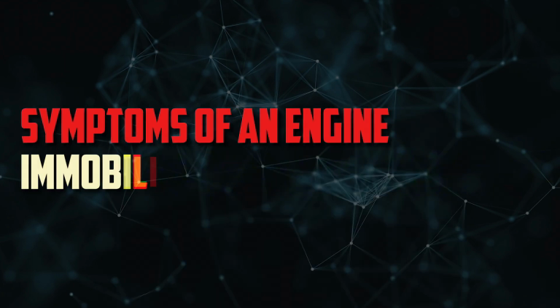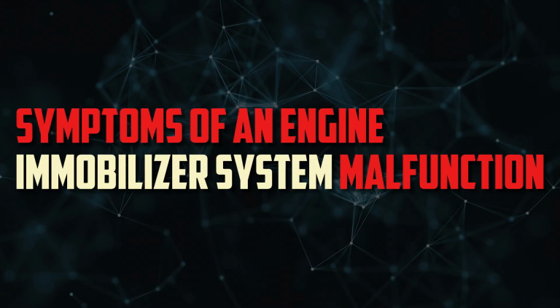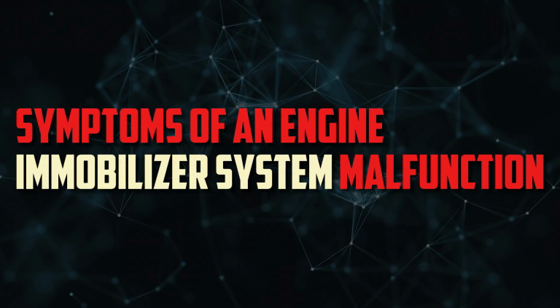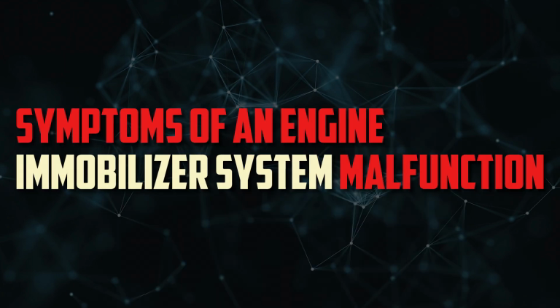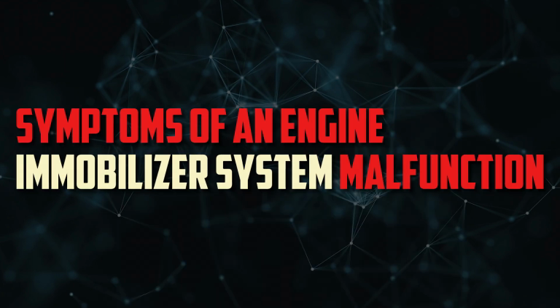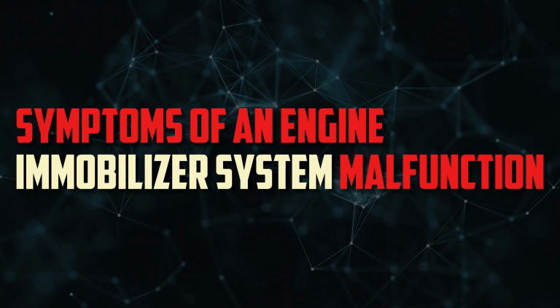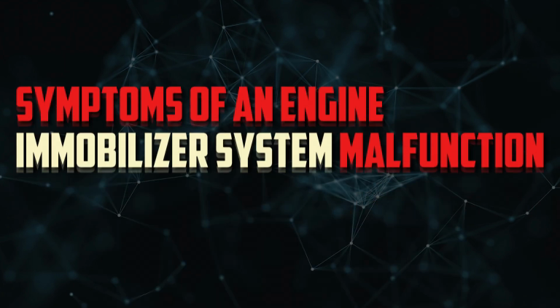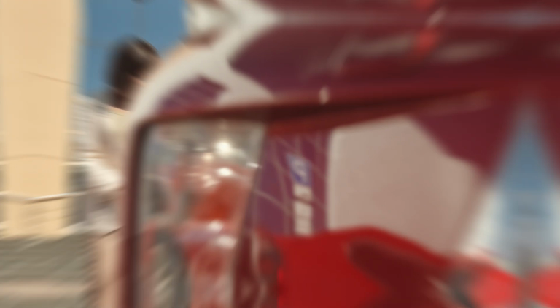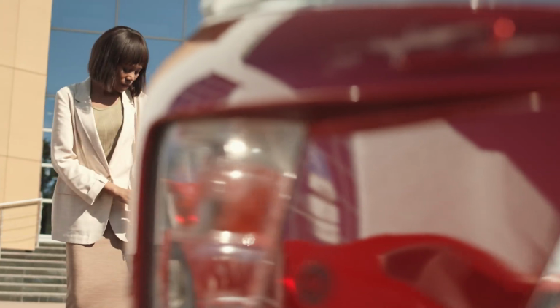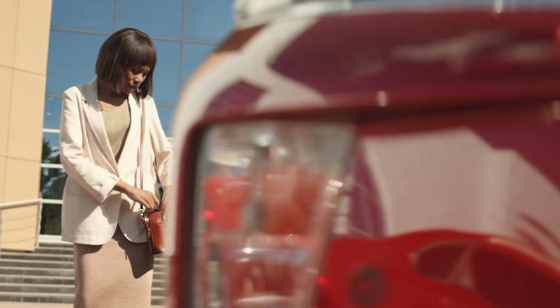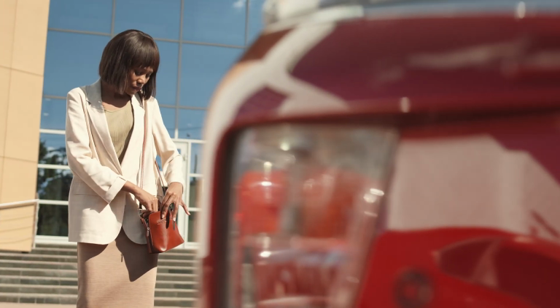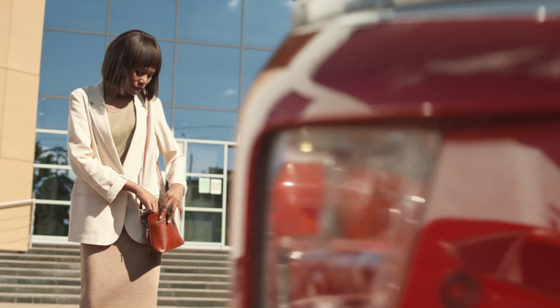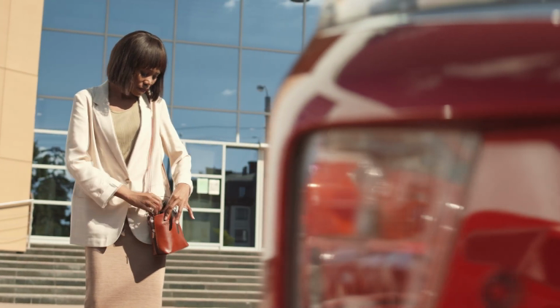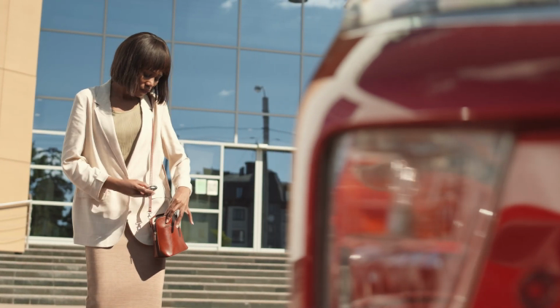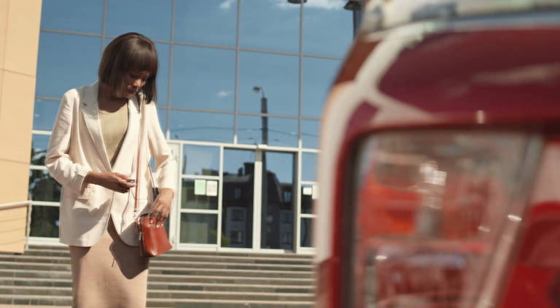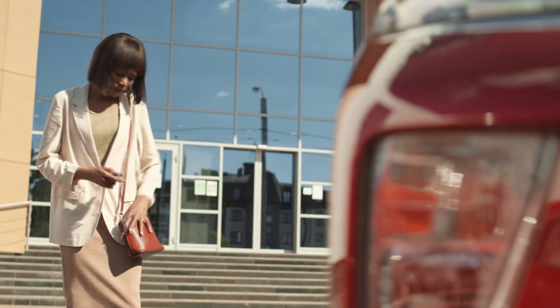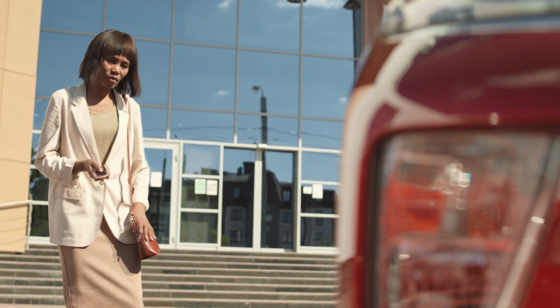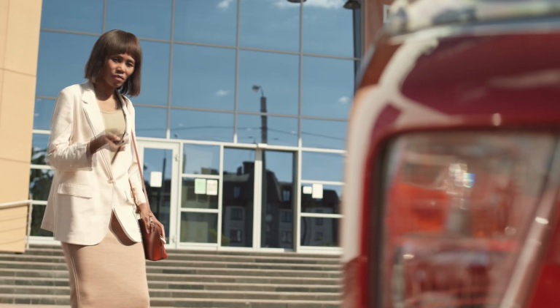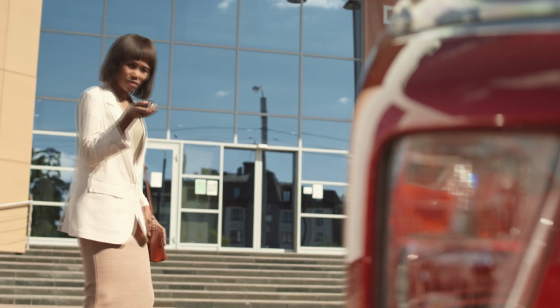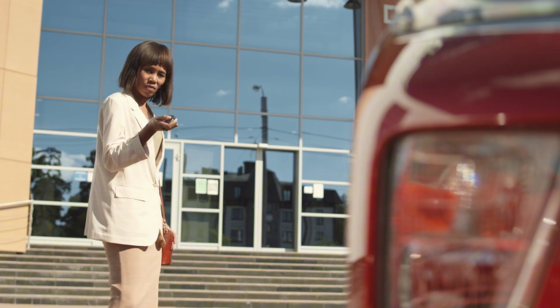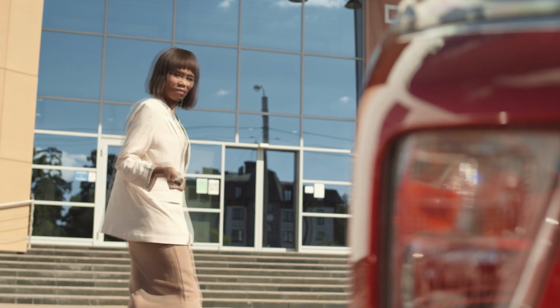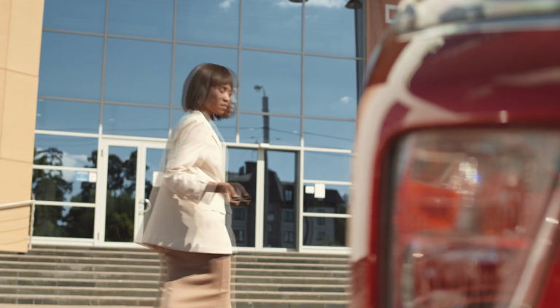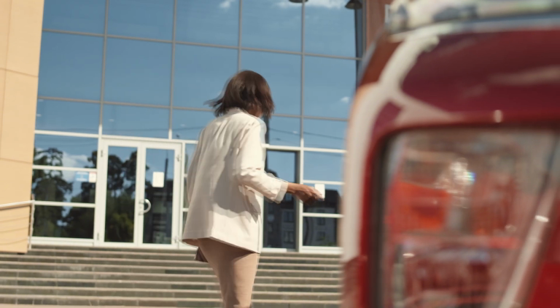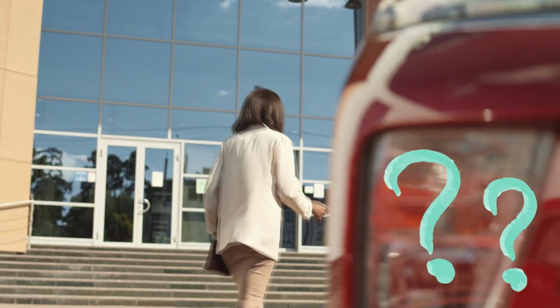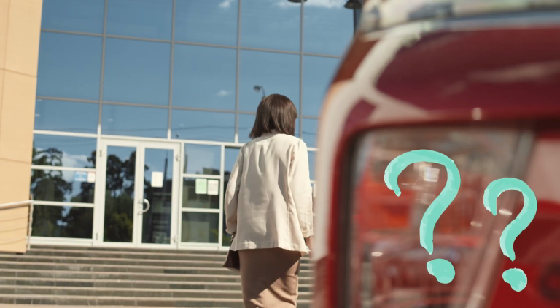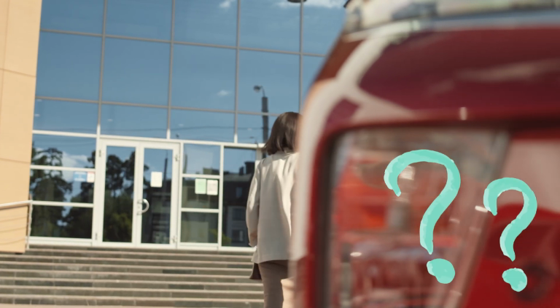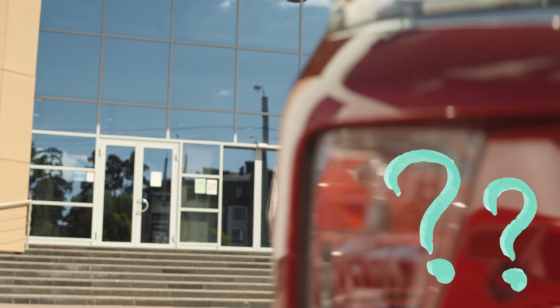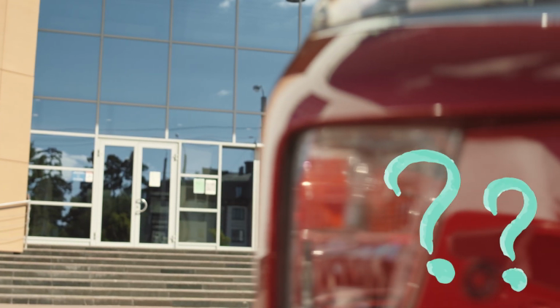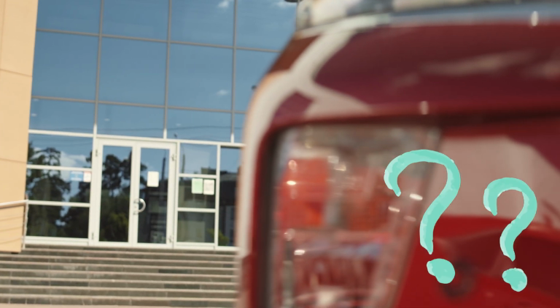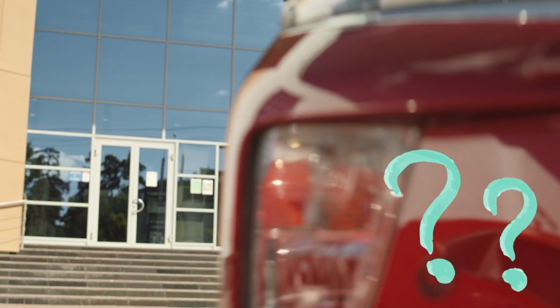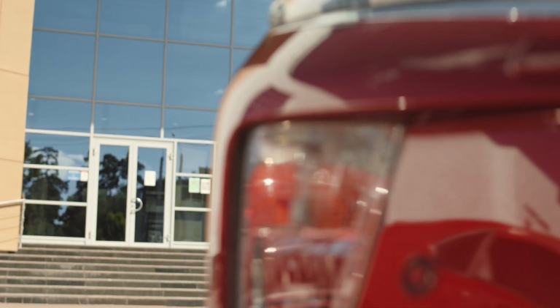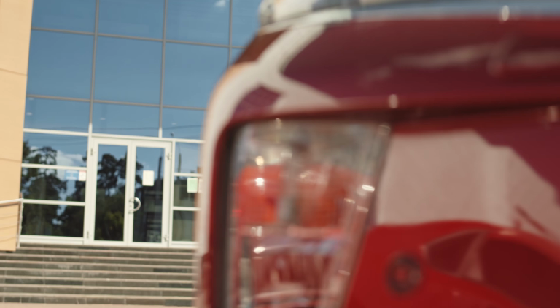Symptoms of an engine immobilizer system malfunction: similar to other electronic devices, immobilizers can malfunction and cause issues for you. The following are the five most typical indicators that something is wrong with your car's immobilizer system.